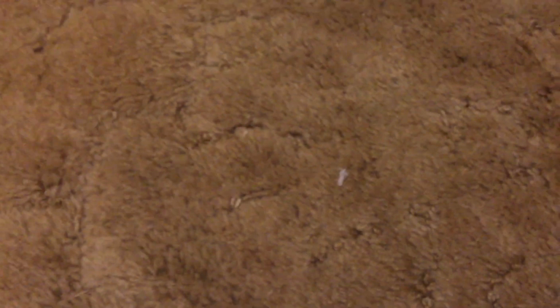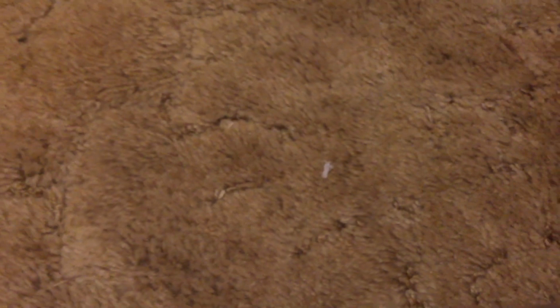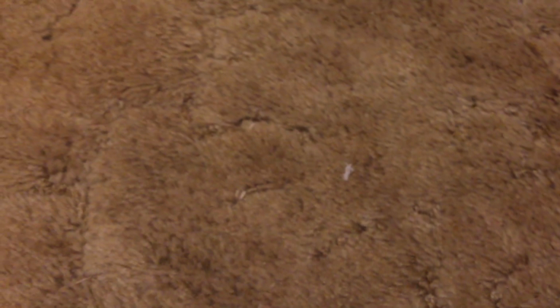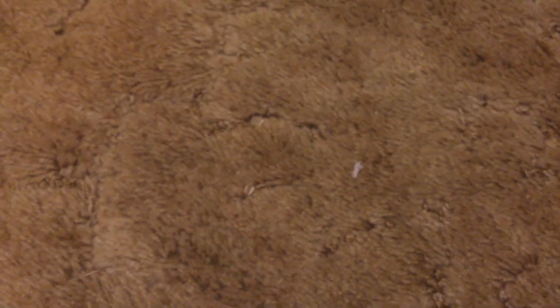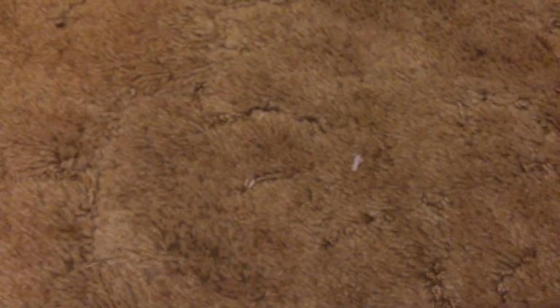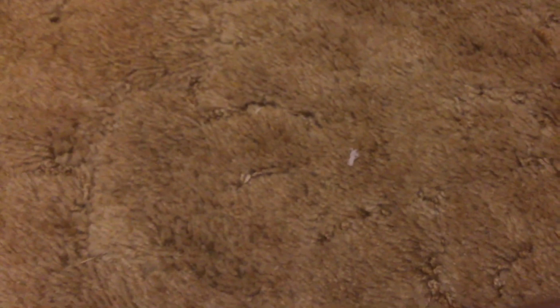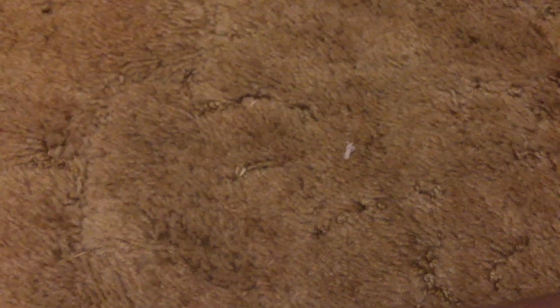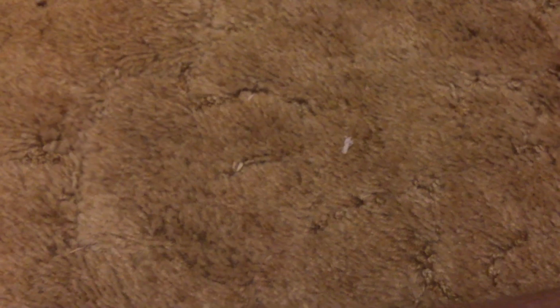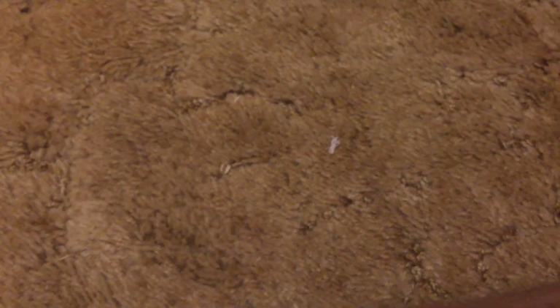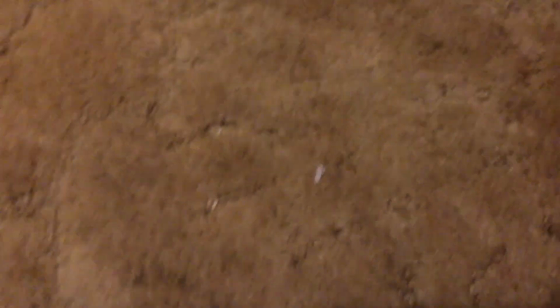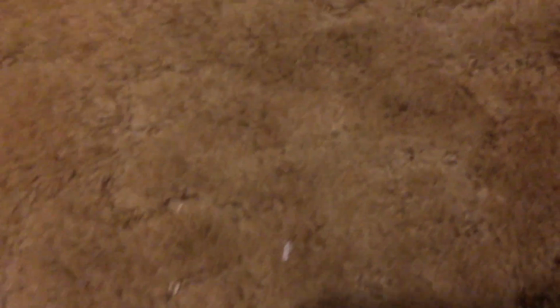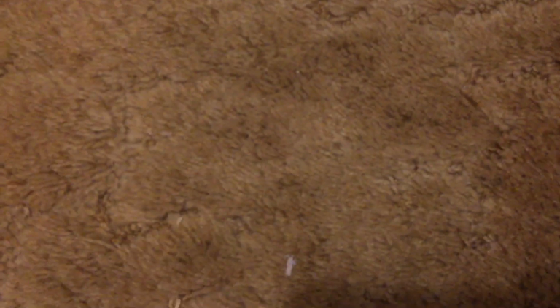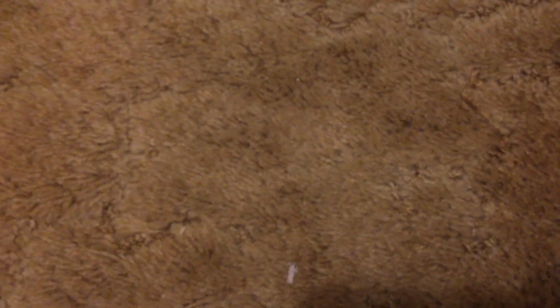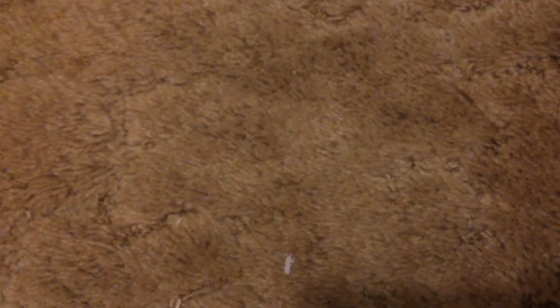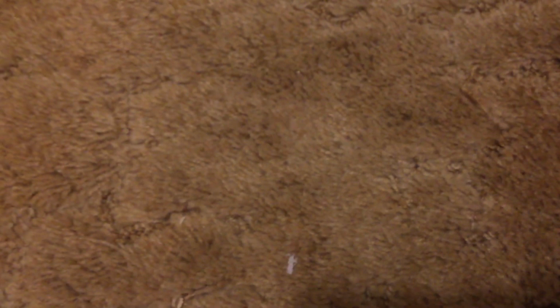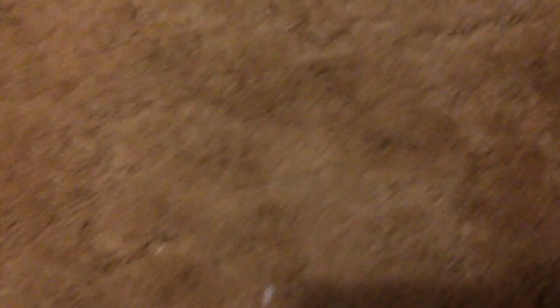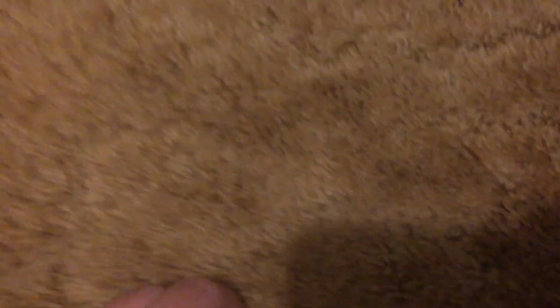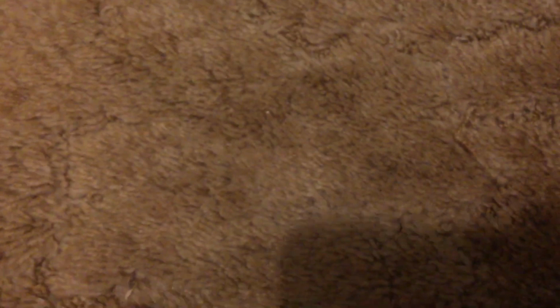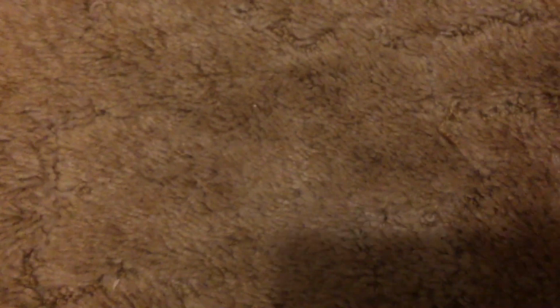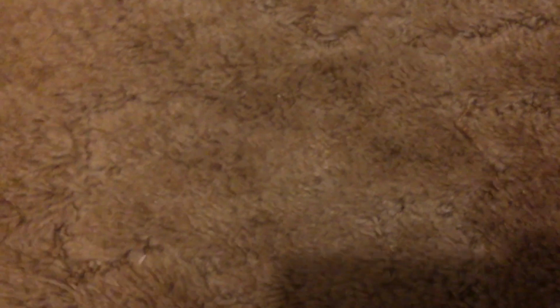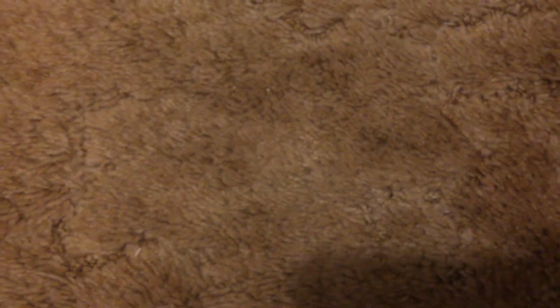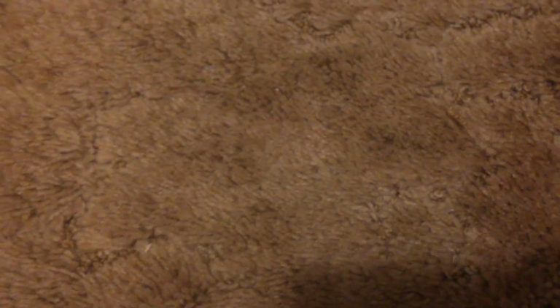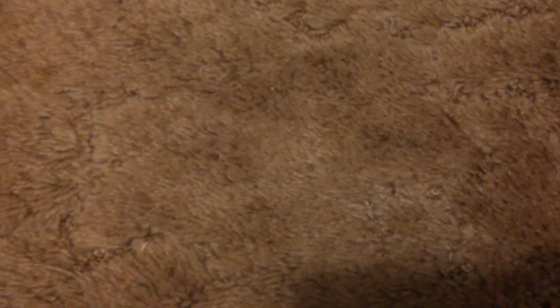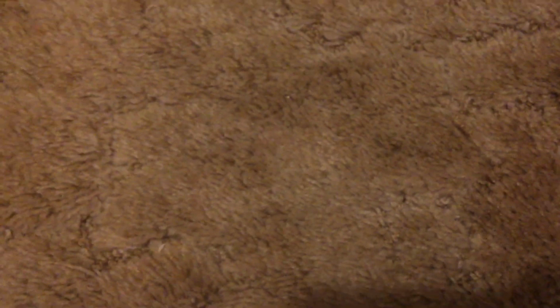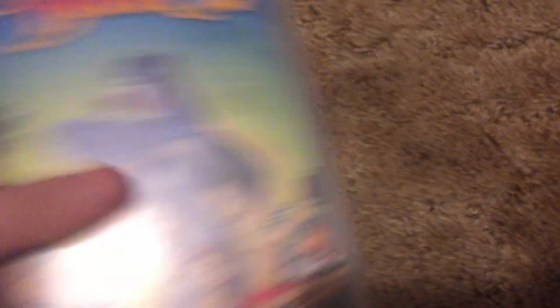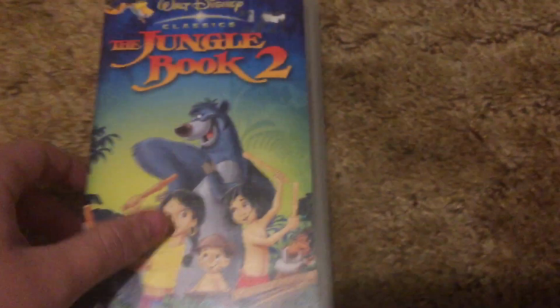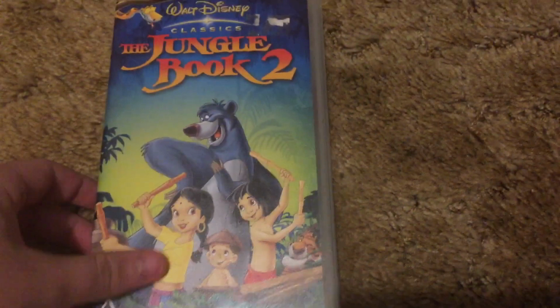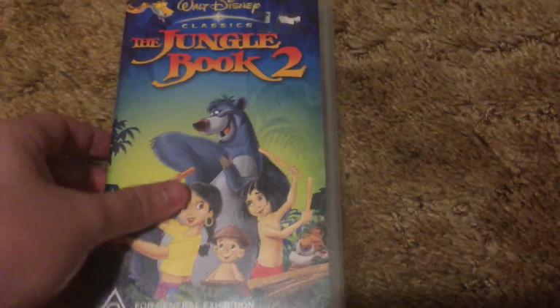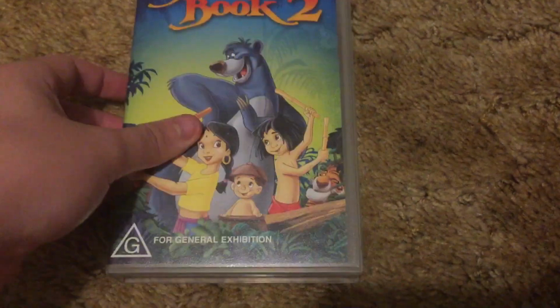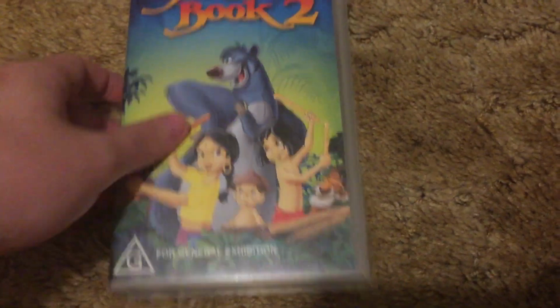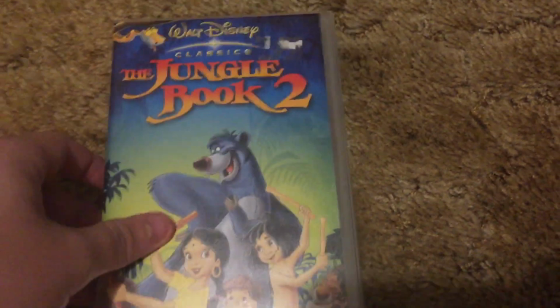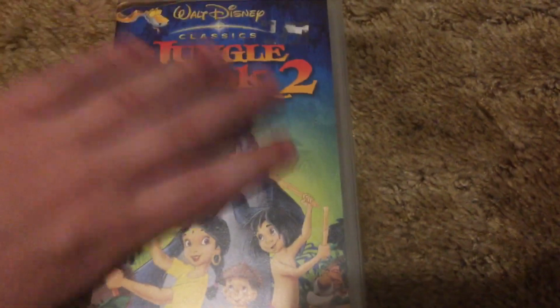The first Australian VHS I got in this lot — I paid $17 for it, which was quite a deal: 13 VHS's for $17. We got Jungle Book 2, imported from Australia.